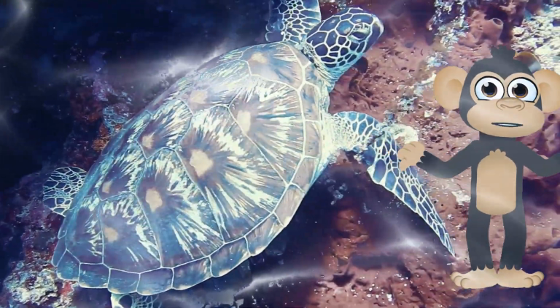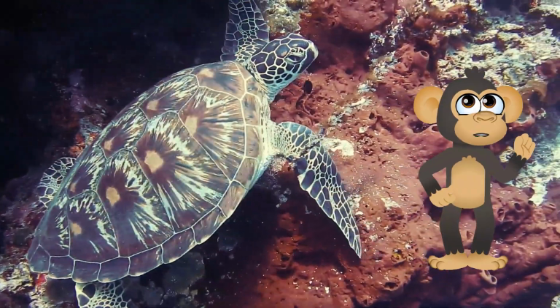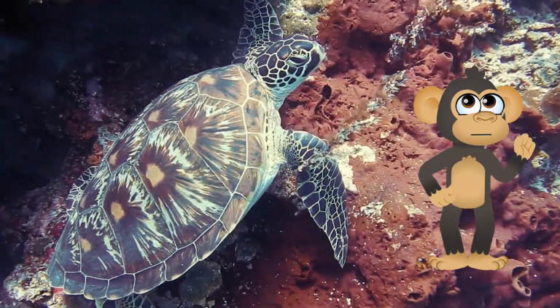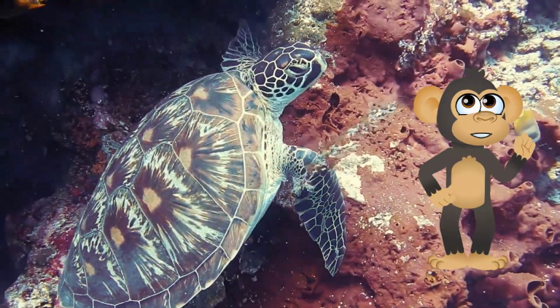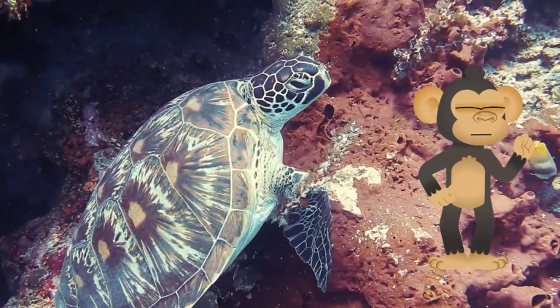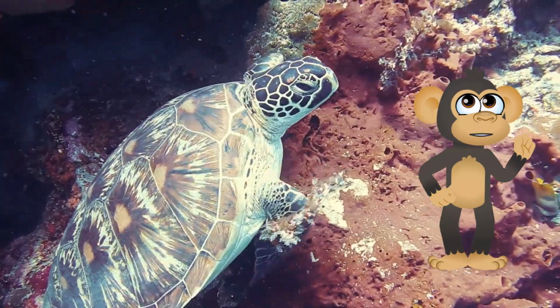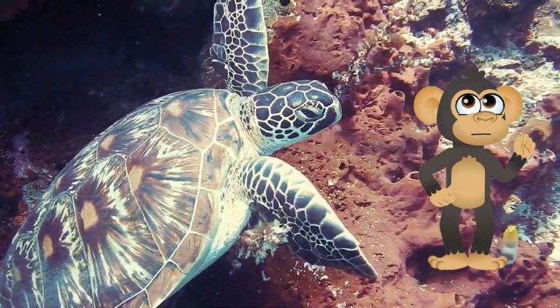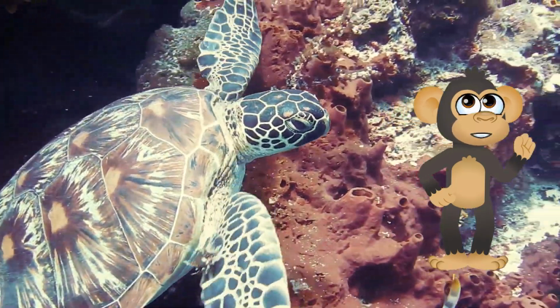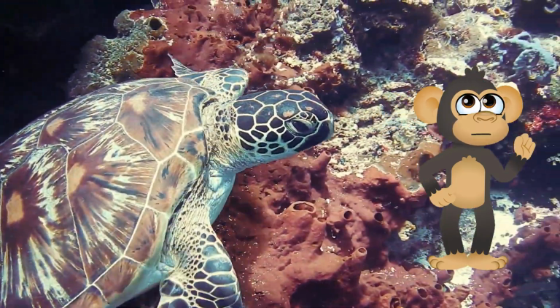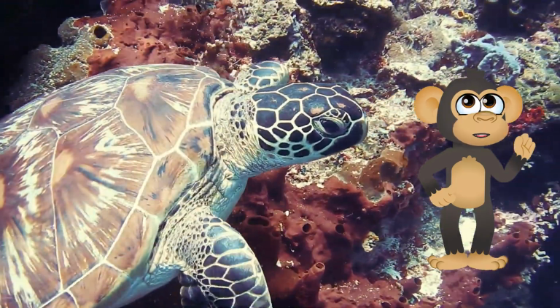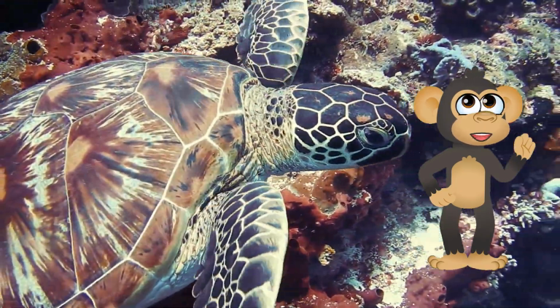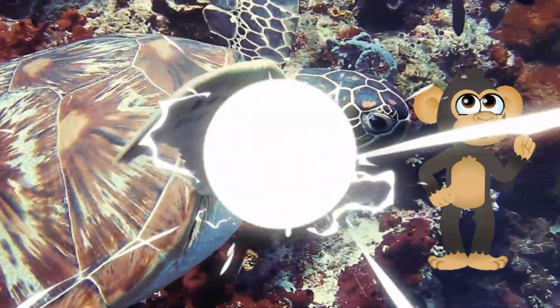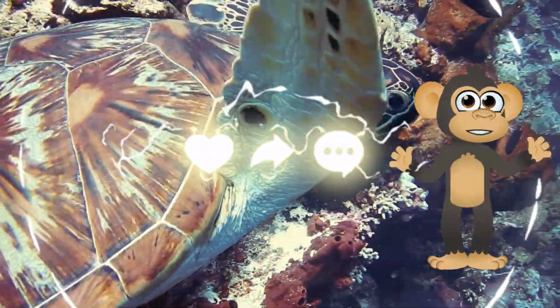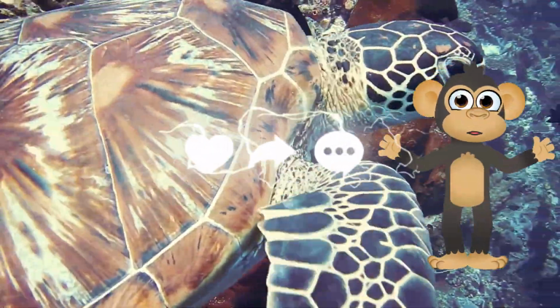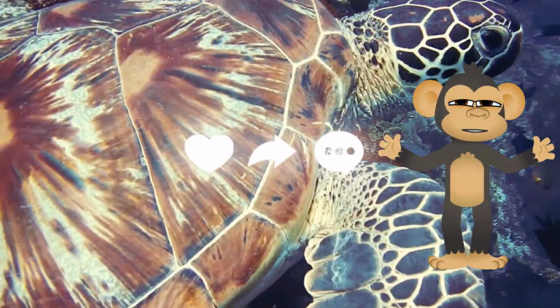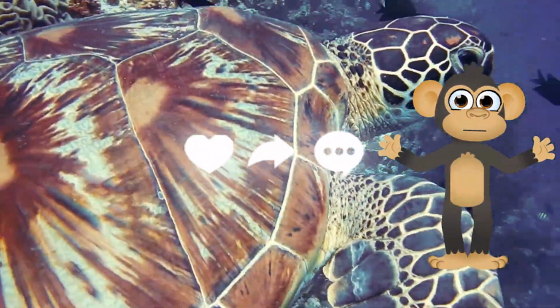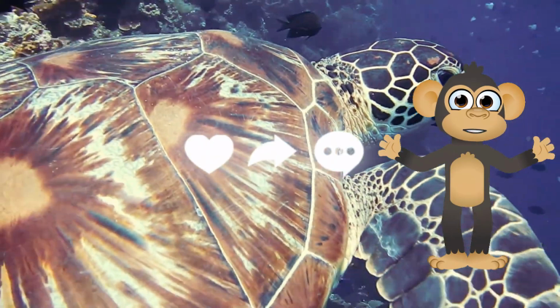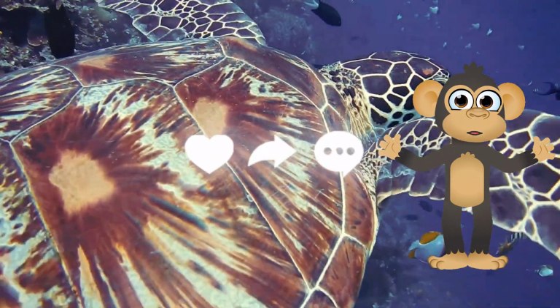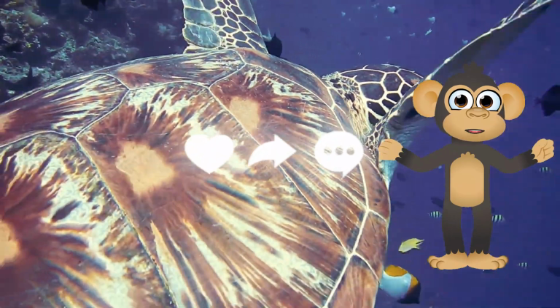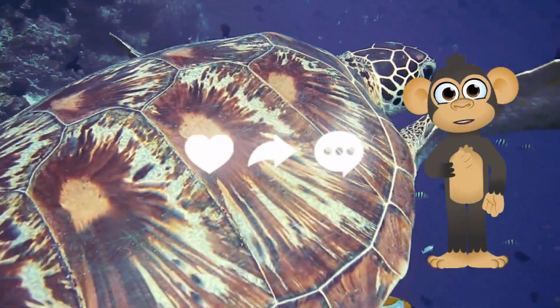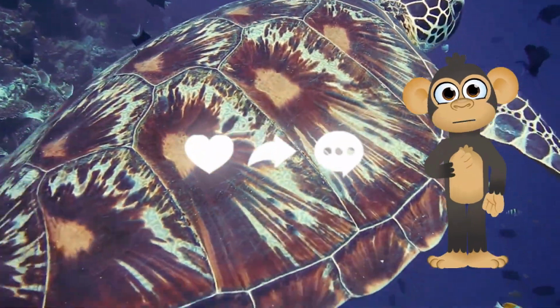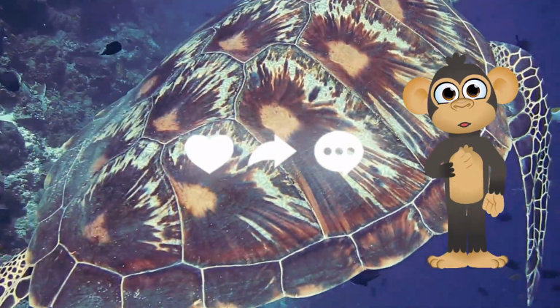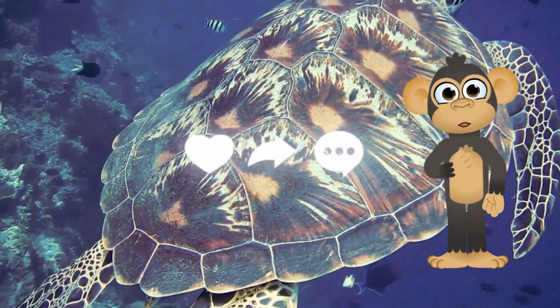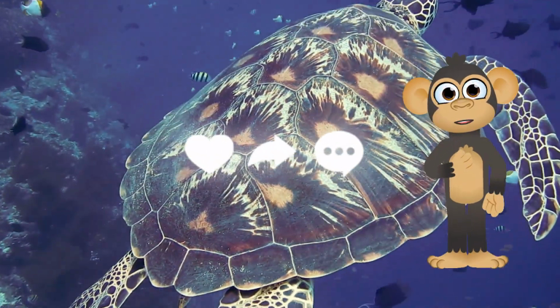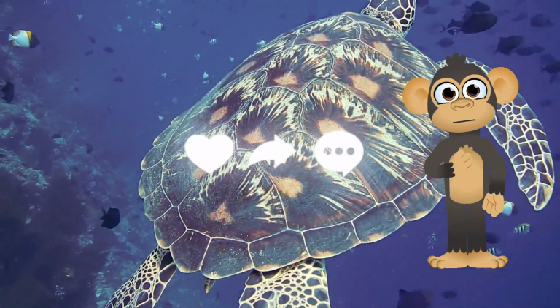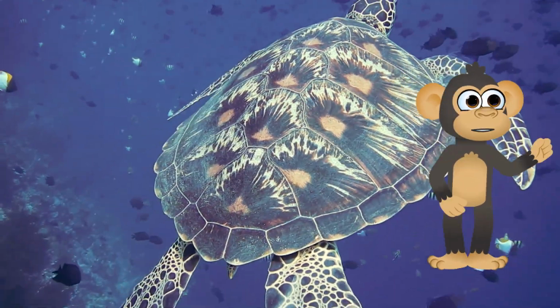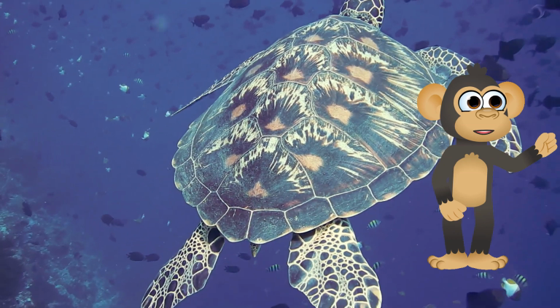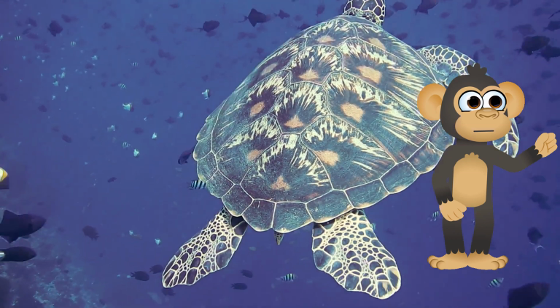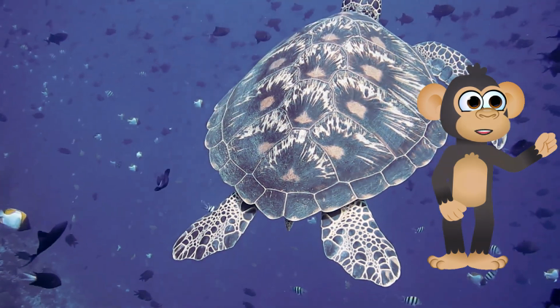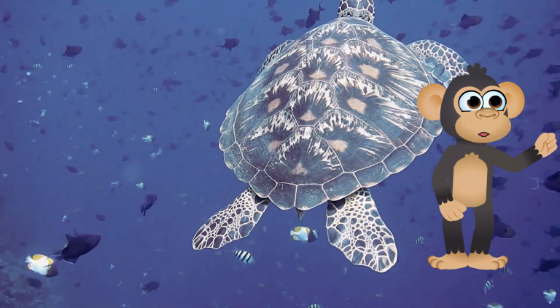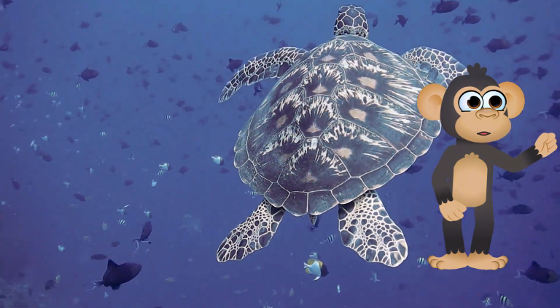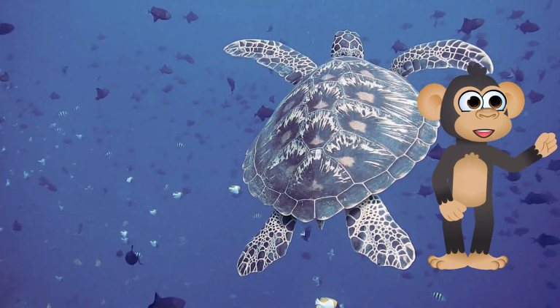Turtle Trivia Time! Did you know? Here are some fascinating facts about turtles to amaze your friends. Living Fossils: Turtles have been around for millions of years, even before dinosaurs roamed the earth. They're like living time machines, carrying a piece of history on their backs.